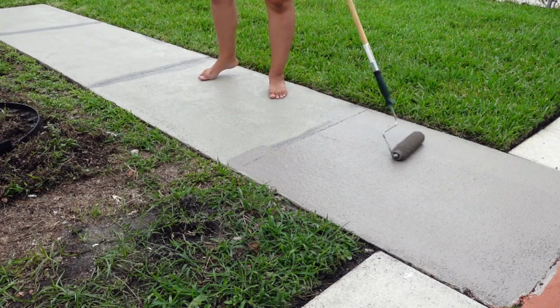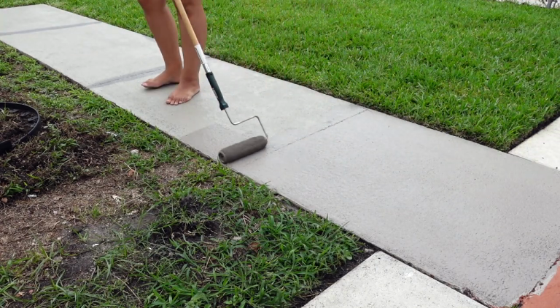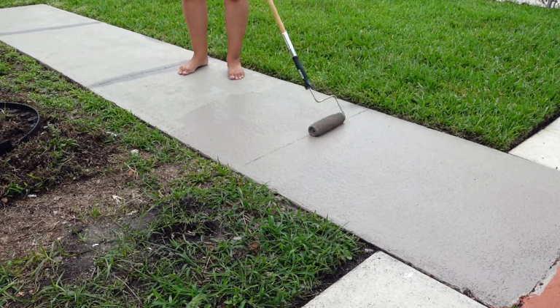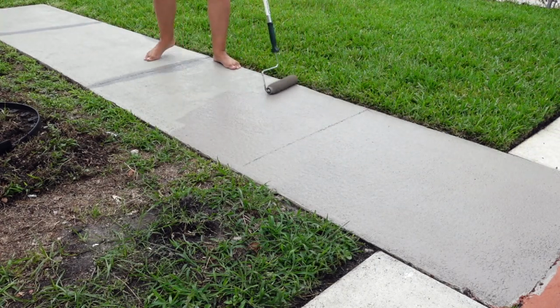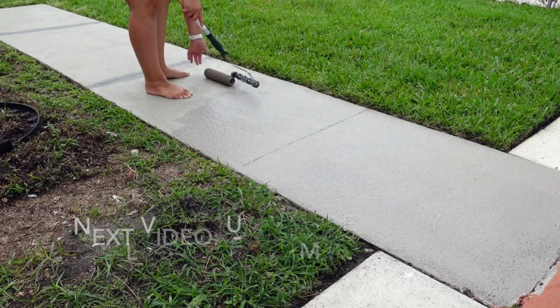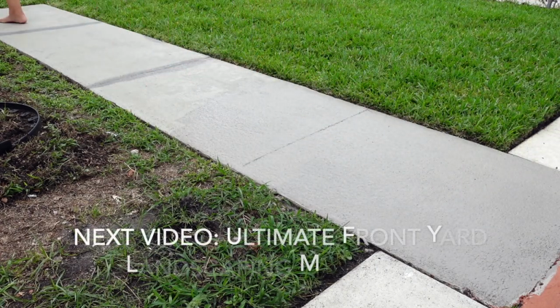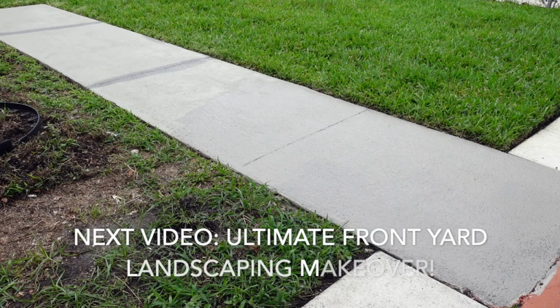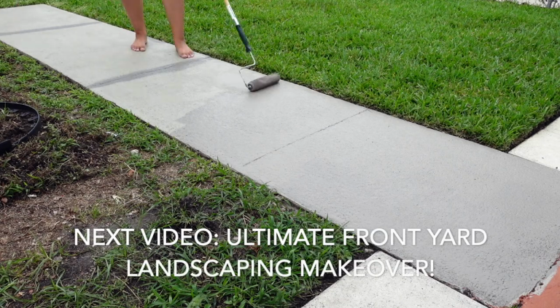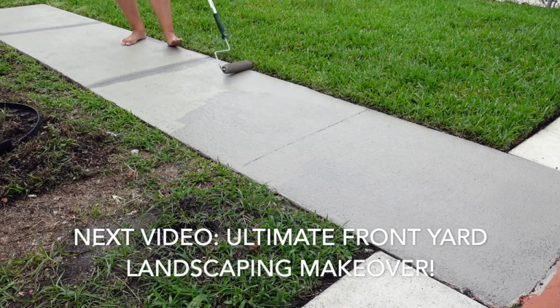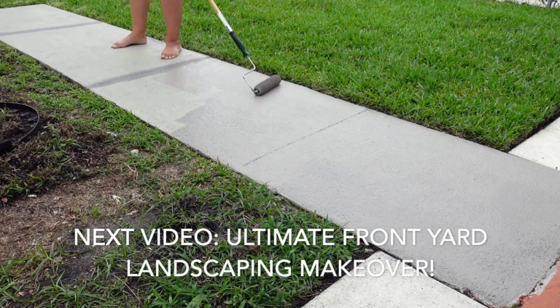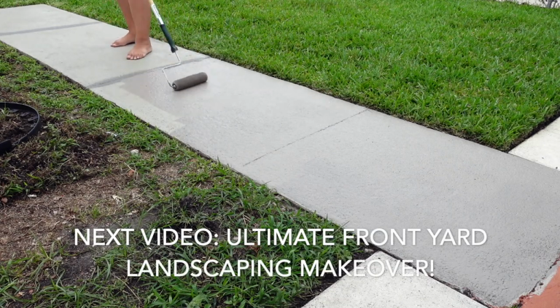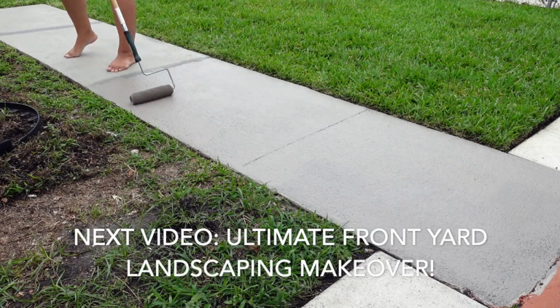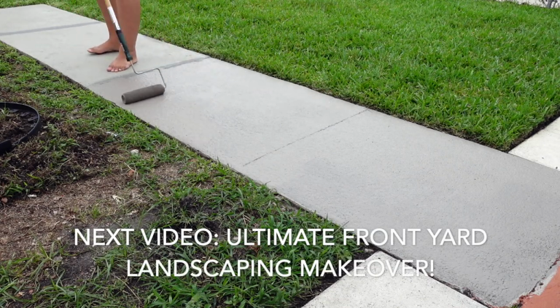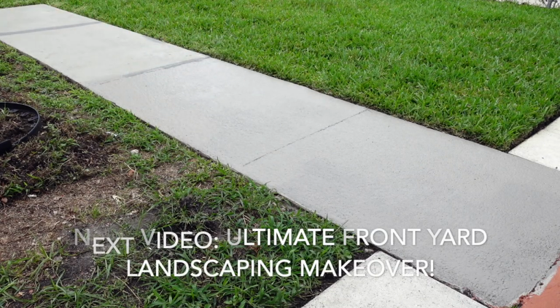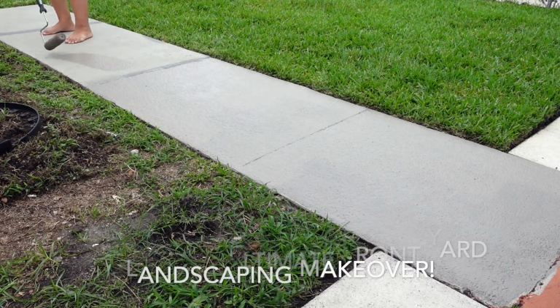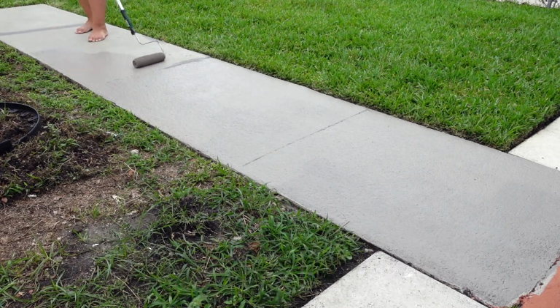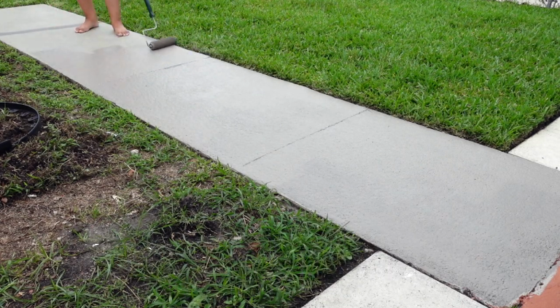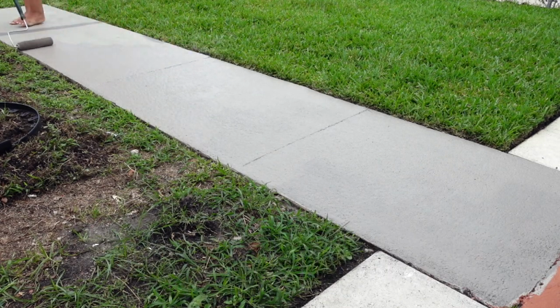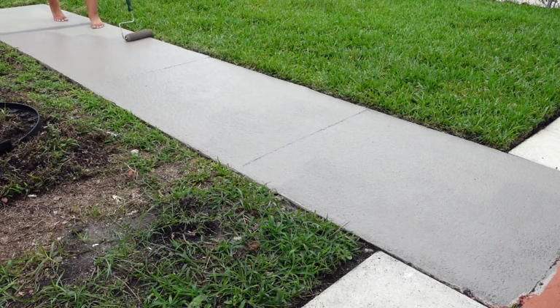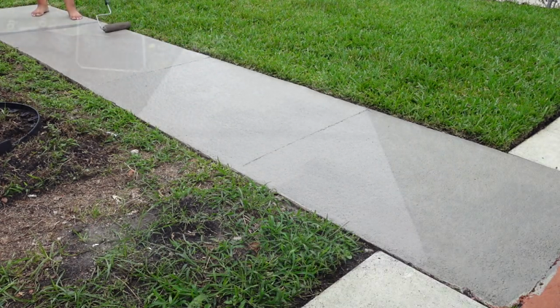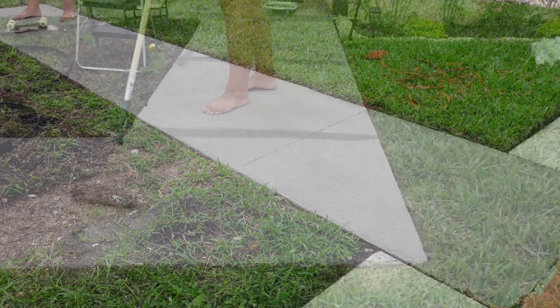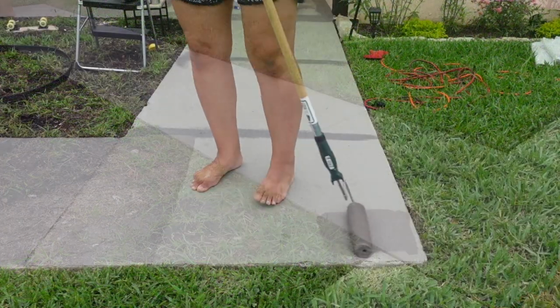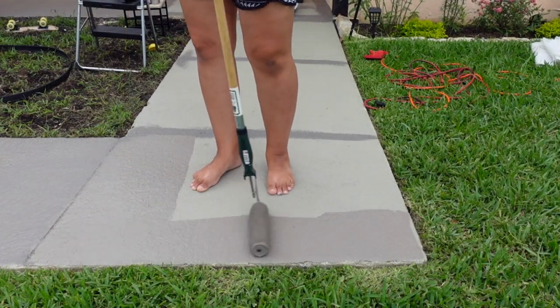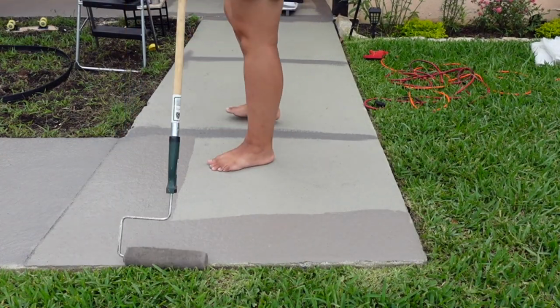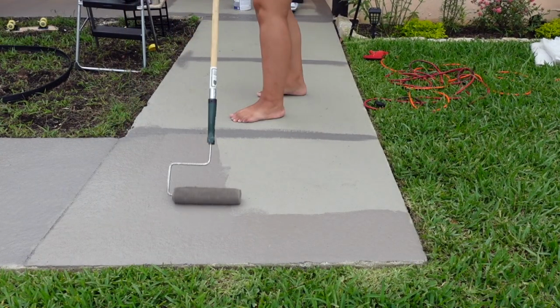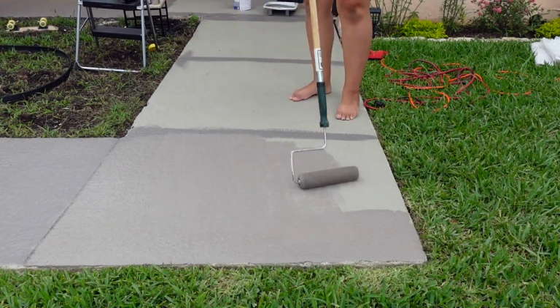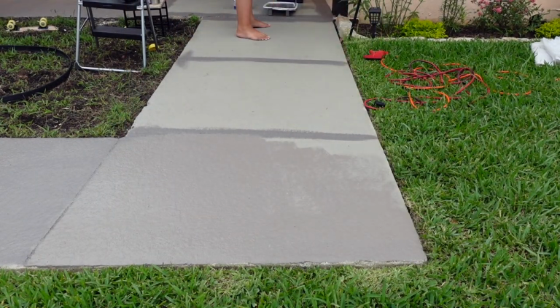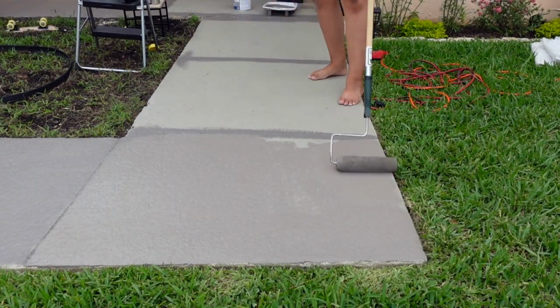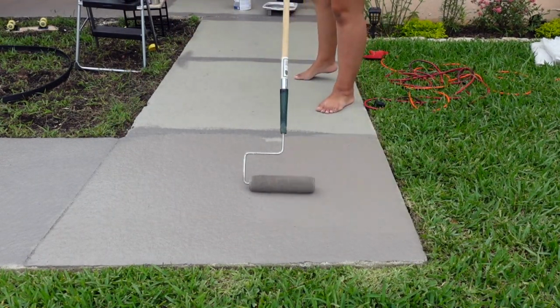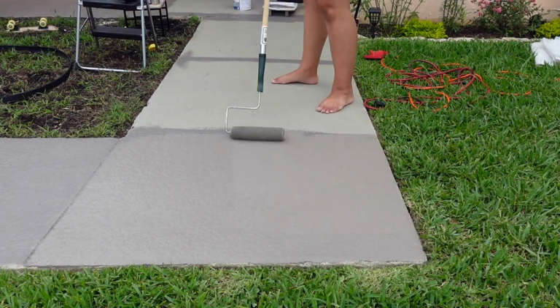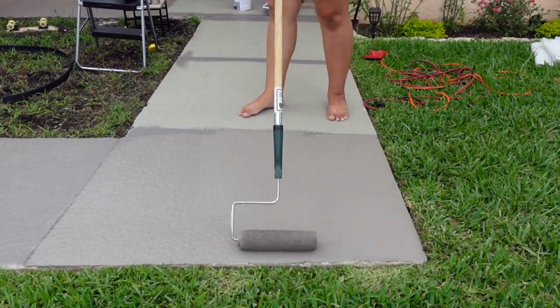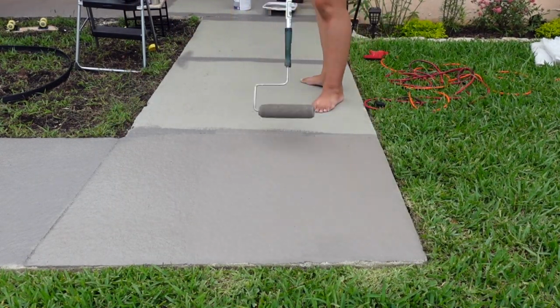In my next video I'm going to be posting an ultimate front yard landscaping makeover. Make sure you check it out. There's a little sneak peek of some of the sod that we laid out.